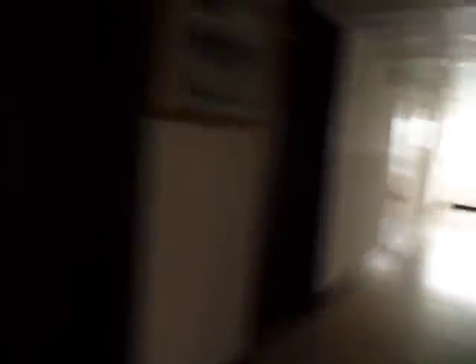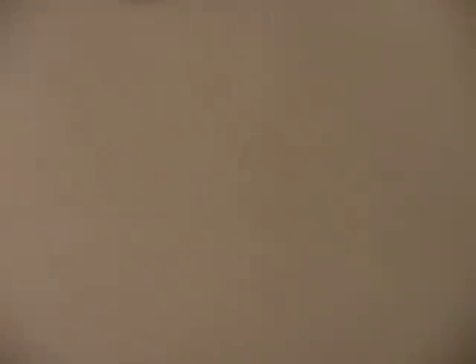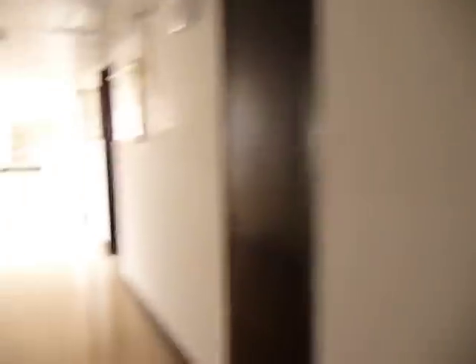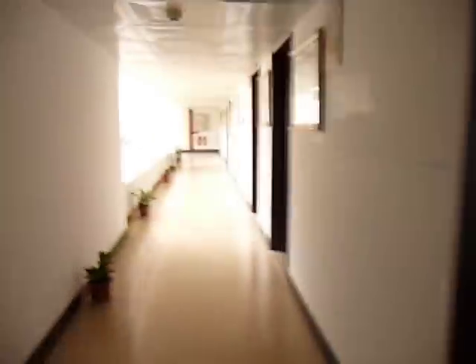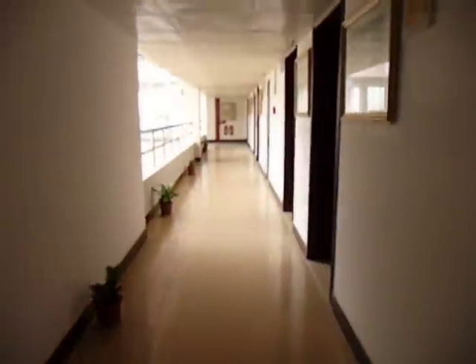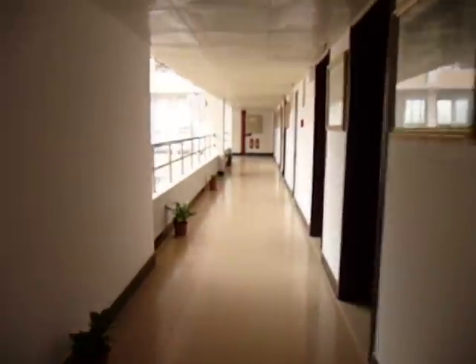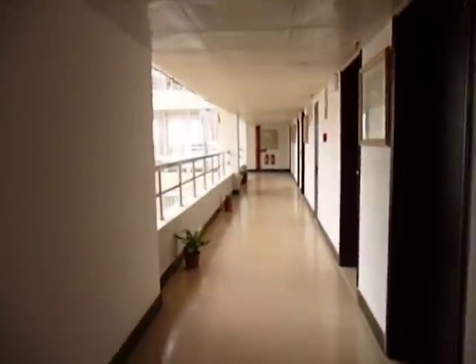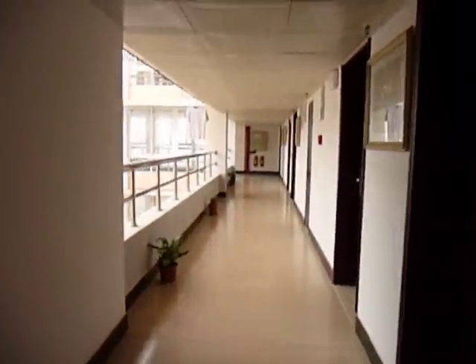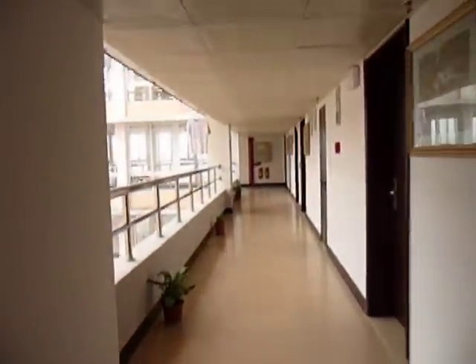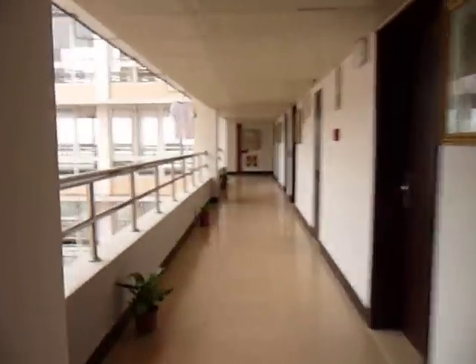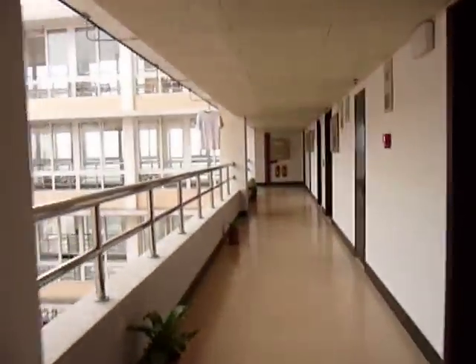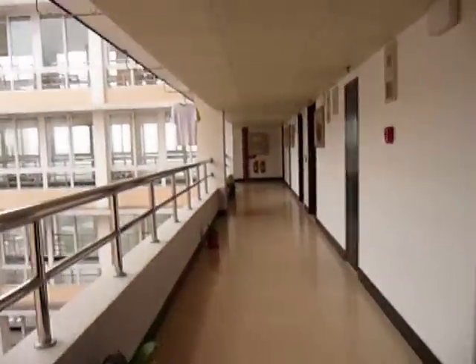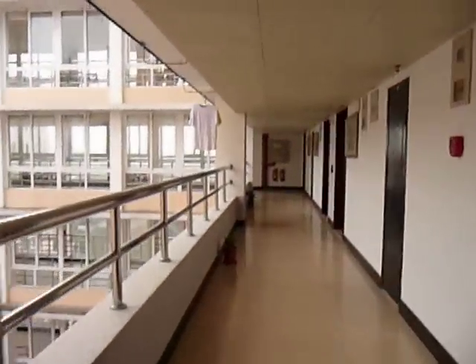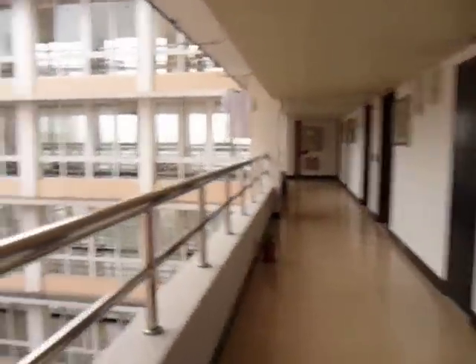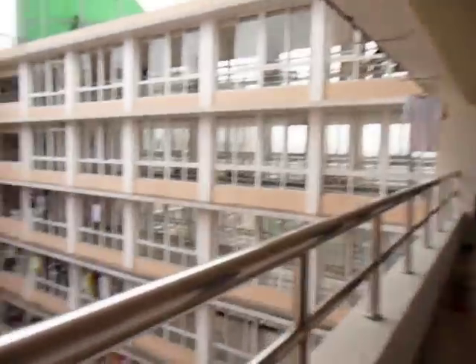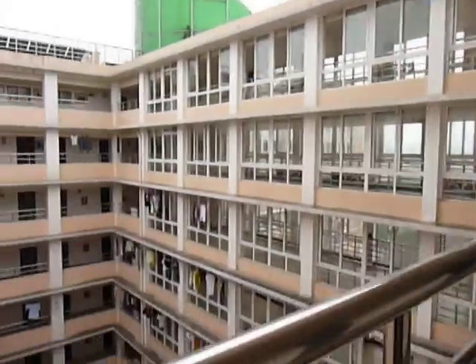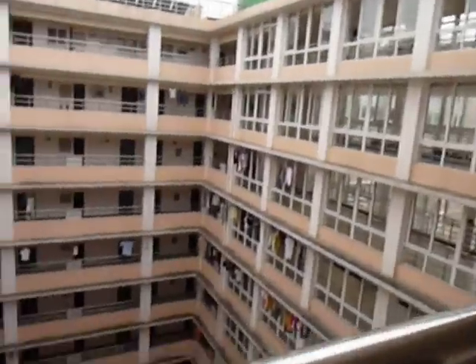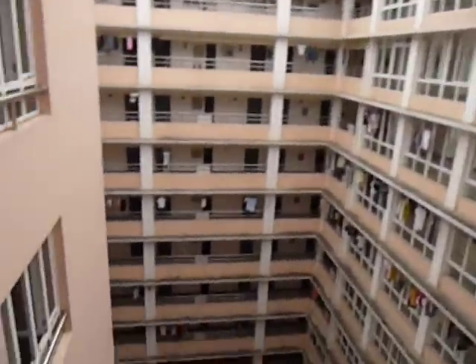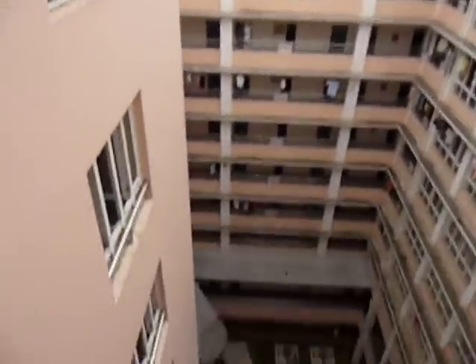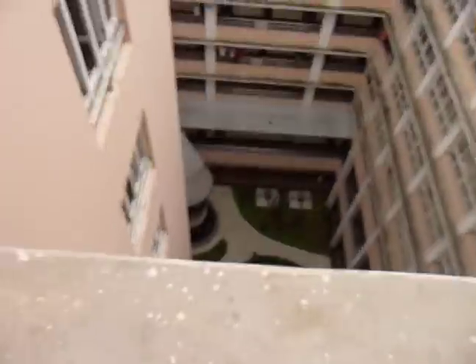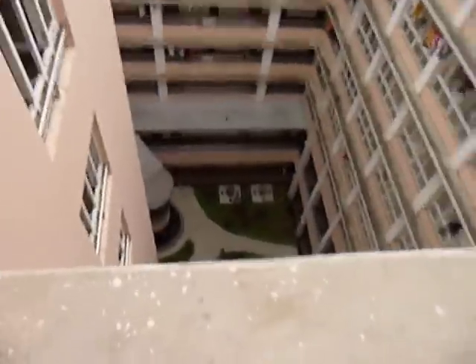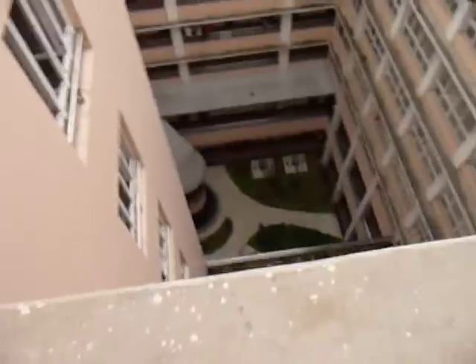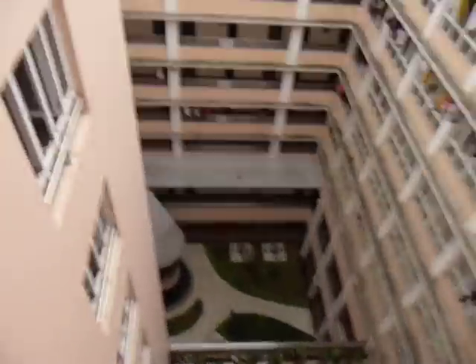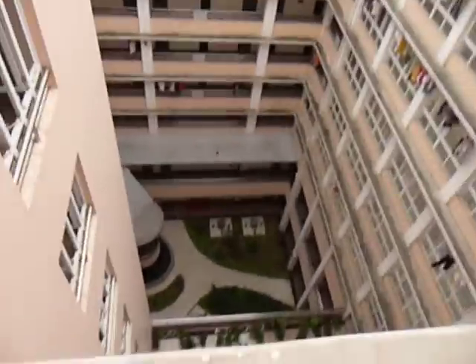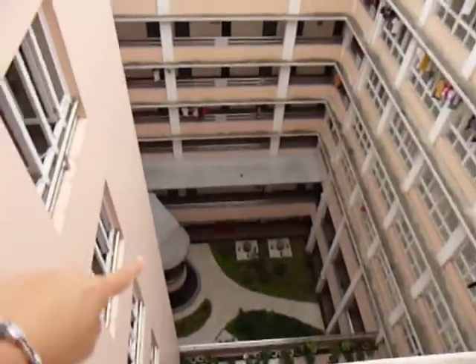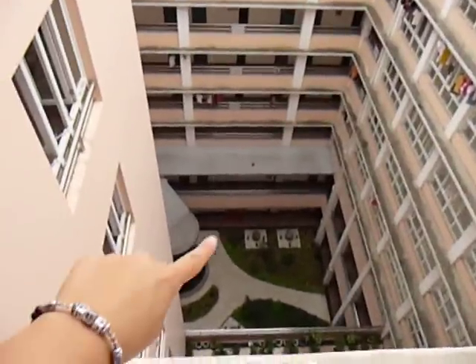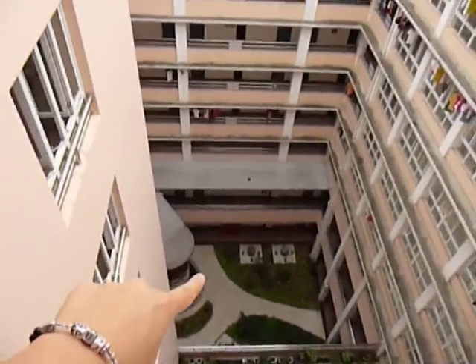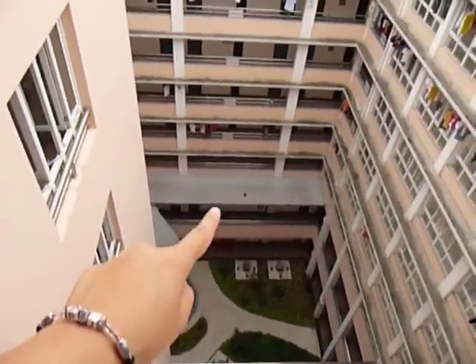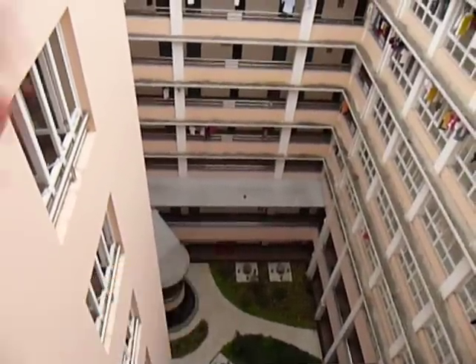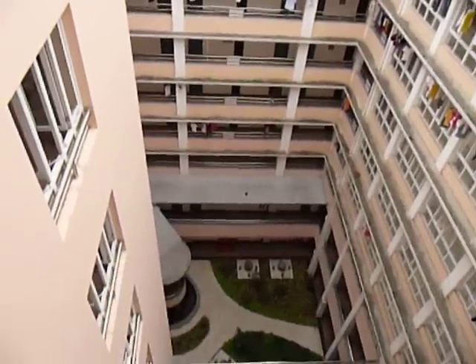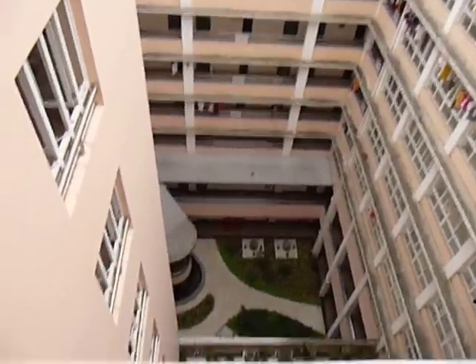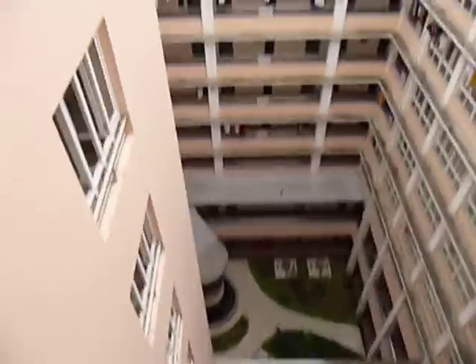We just got out of class. Most of them have gone to study because they have hardcore homework. There's a view again. The canteen is over there, somewhere over there — I'm not sure.